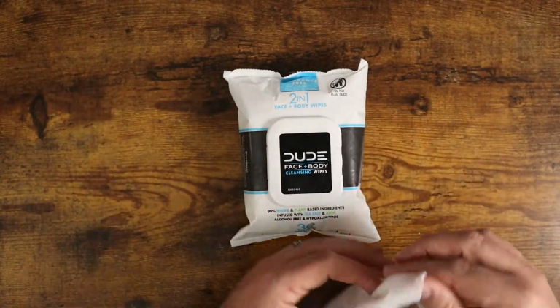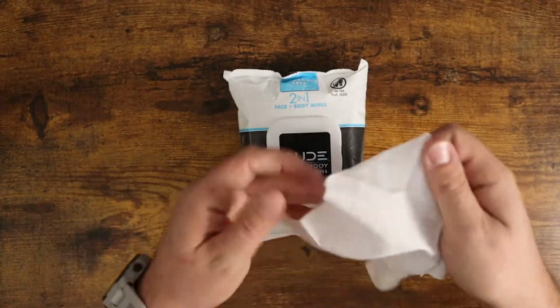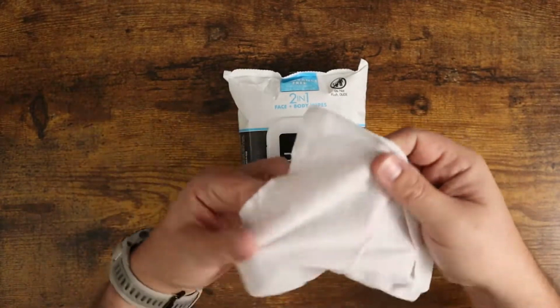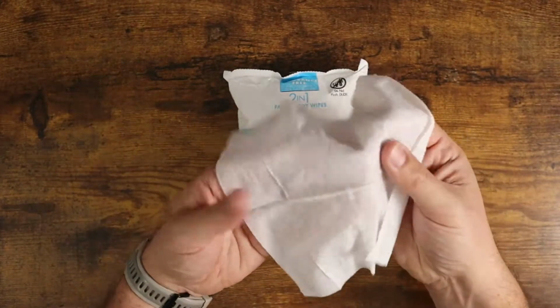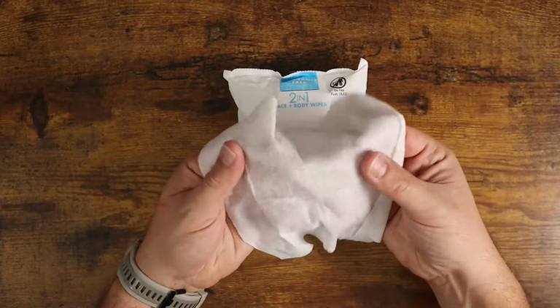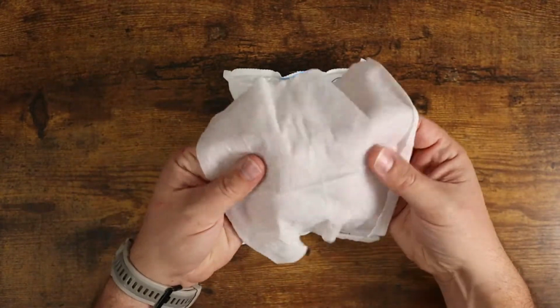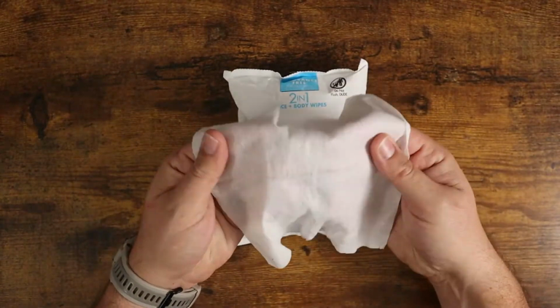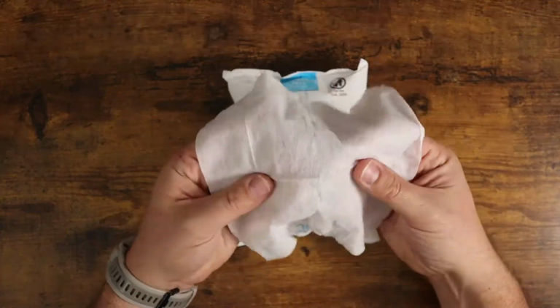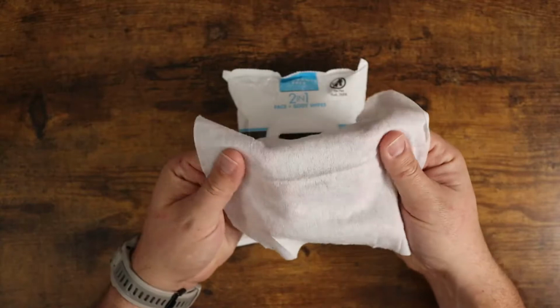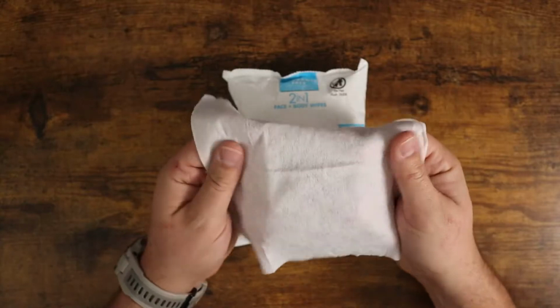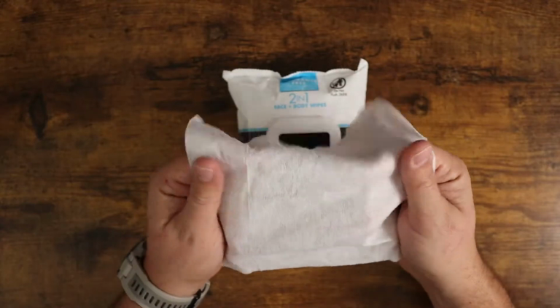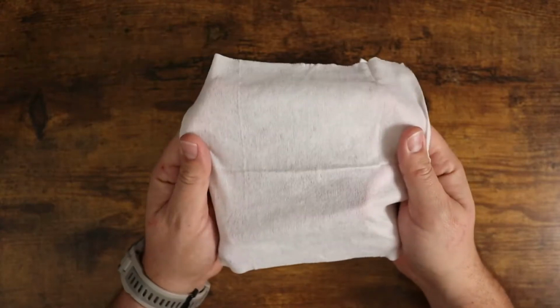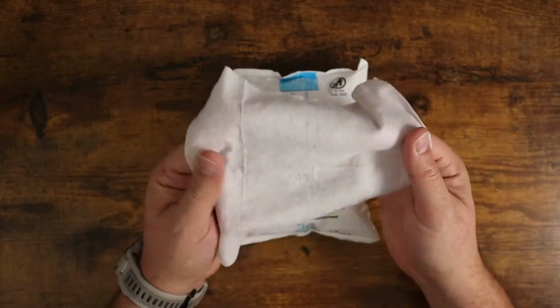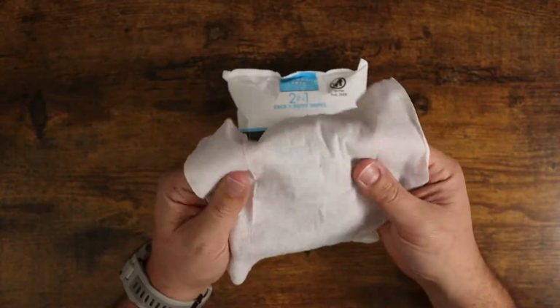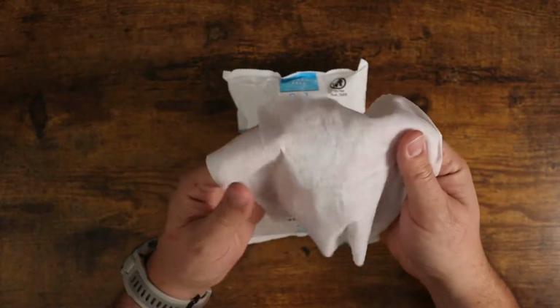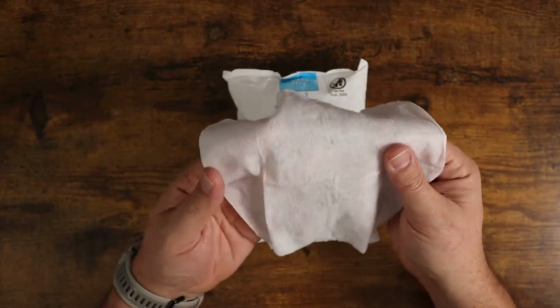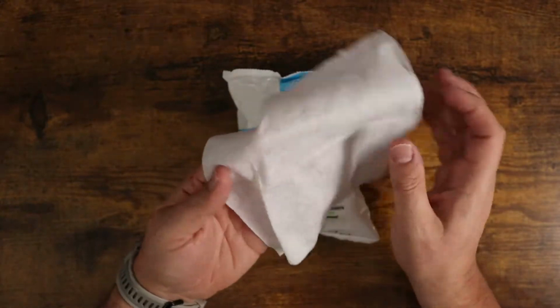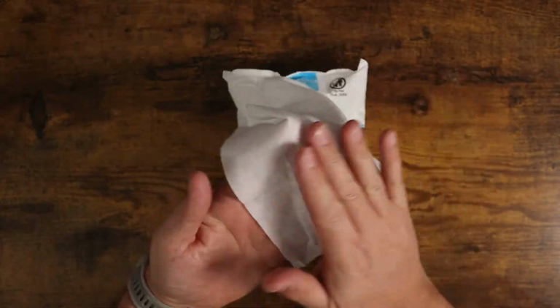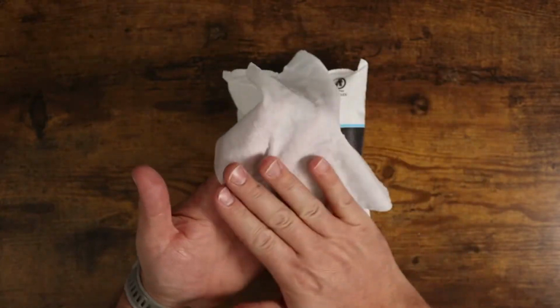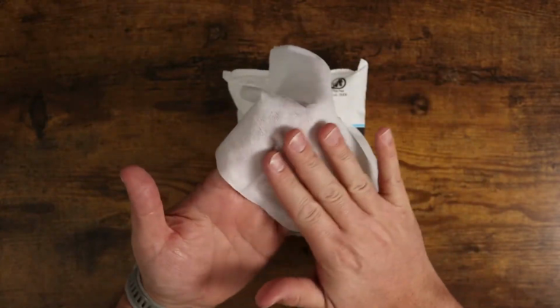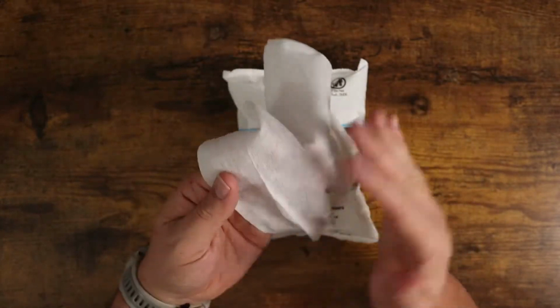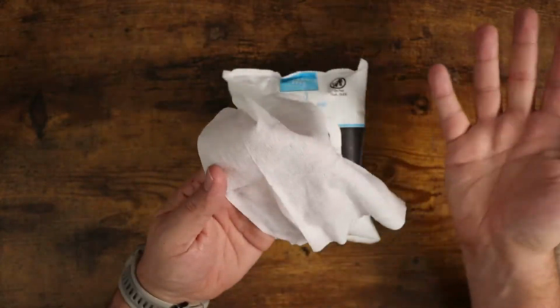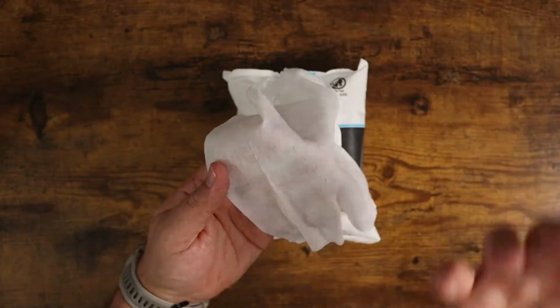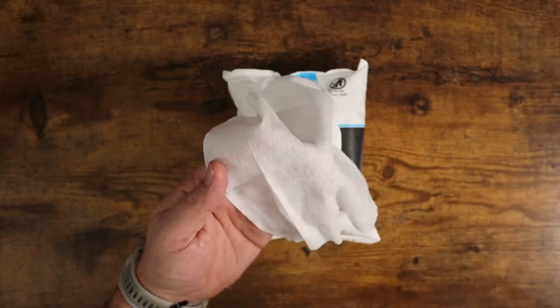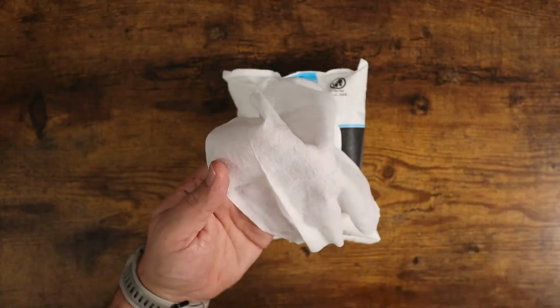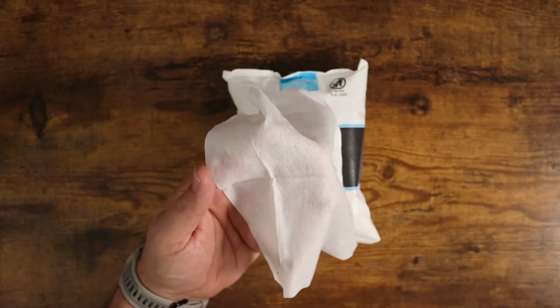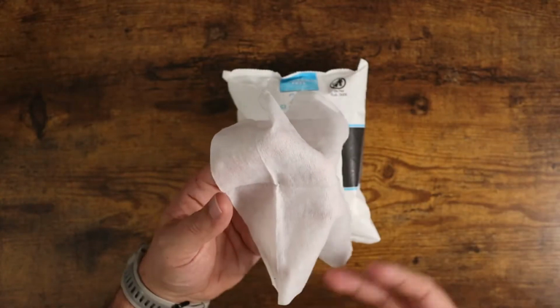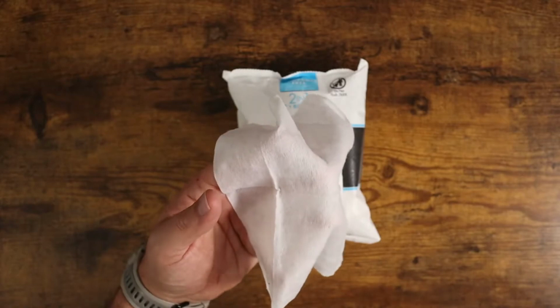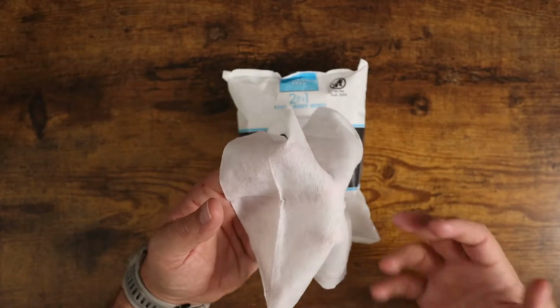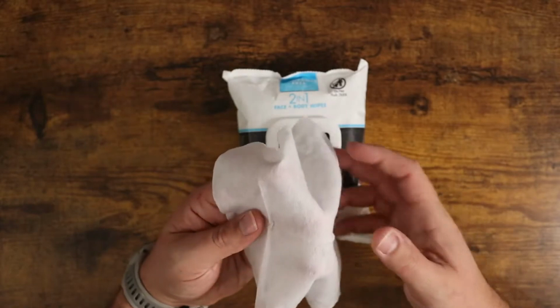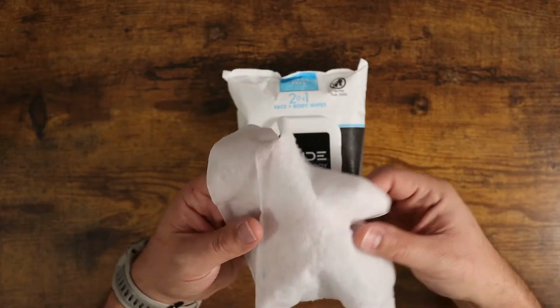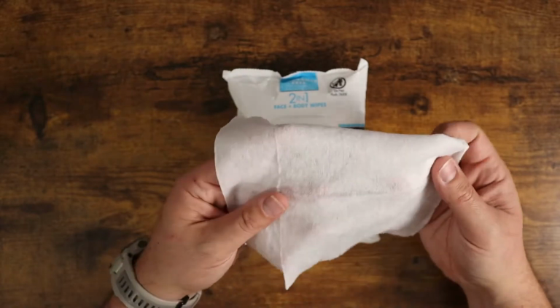Again, they're a little bit thicker than you're going to find with the flushable wipes and they have a little bit more texture to them, which is going to help remove those oils from your skin and things like that.